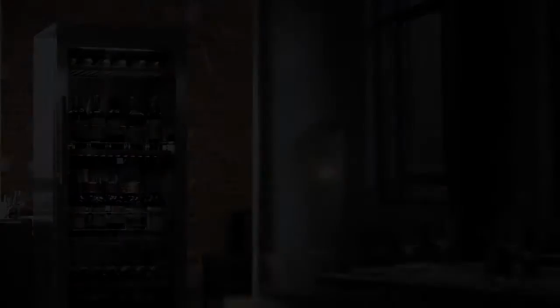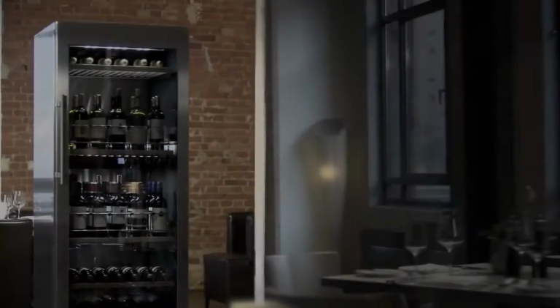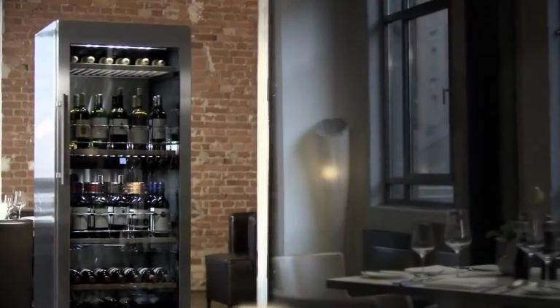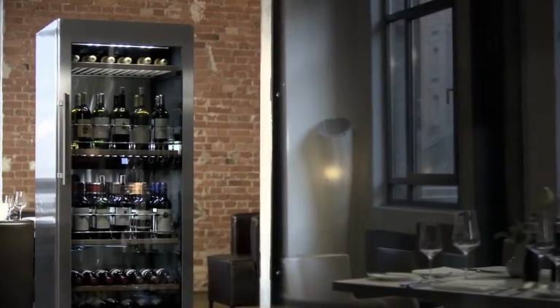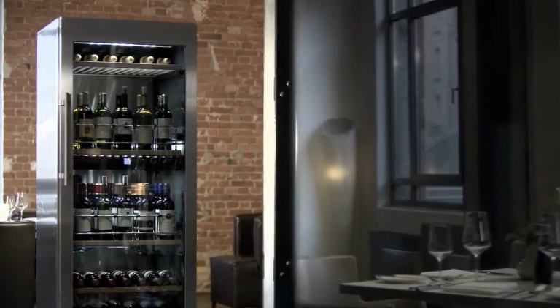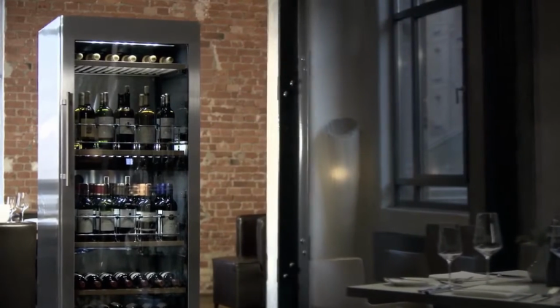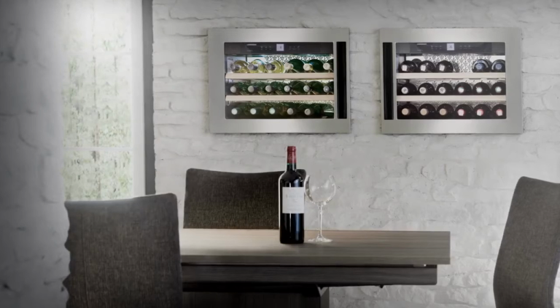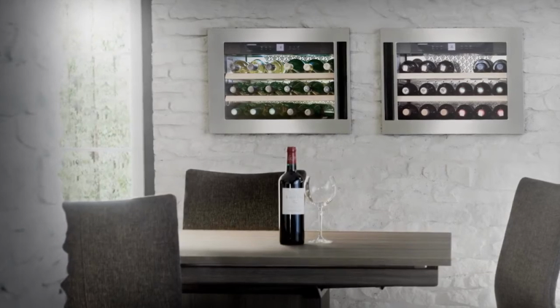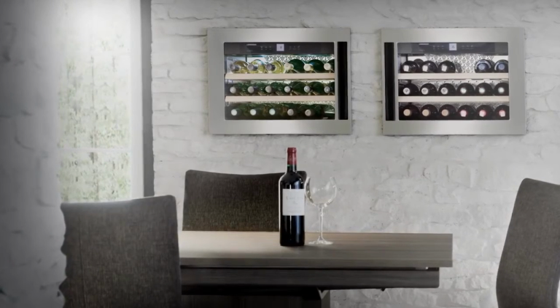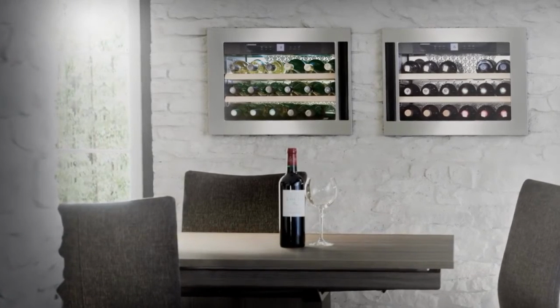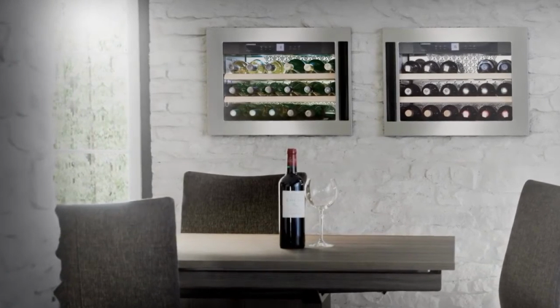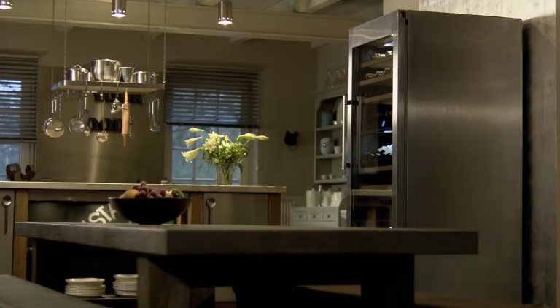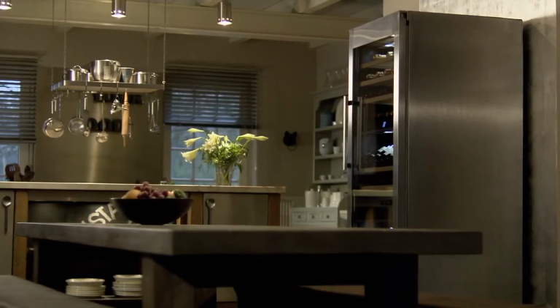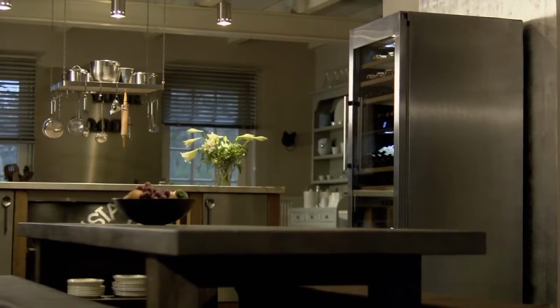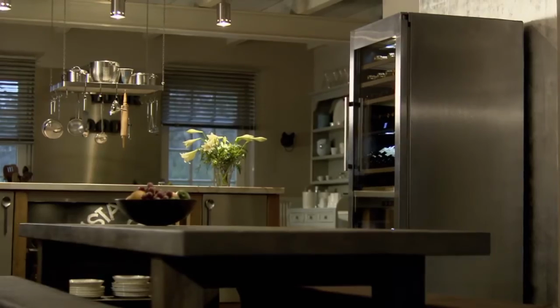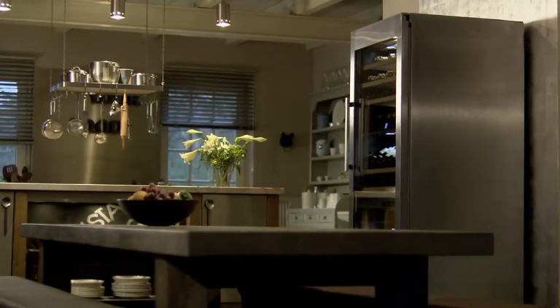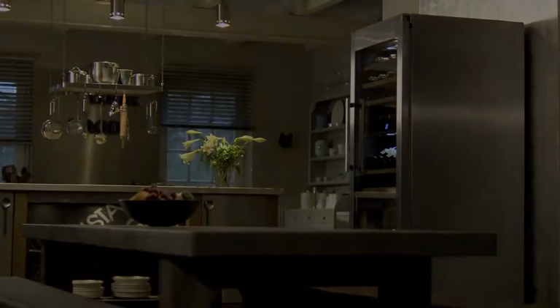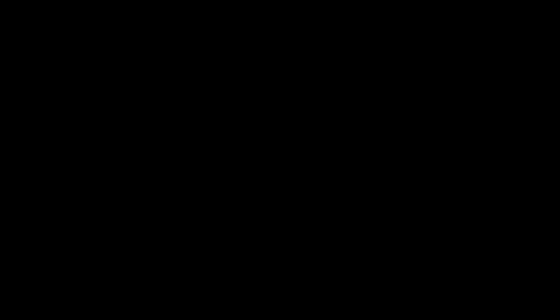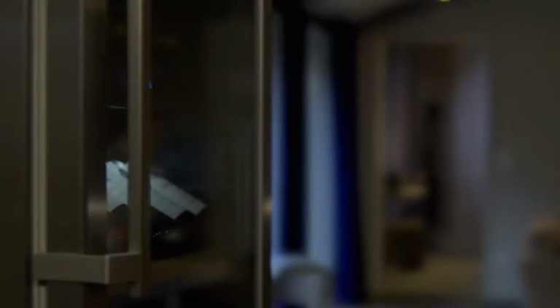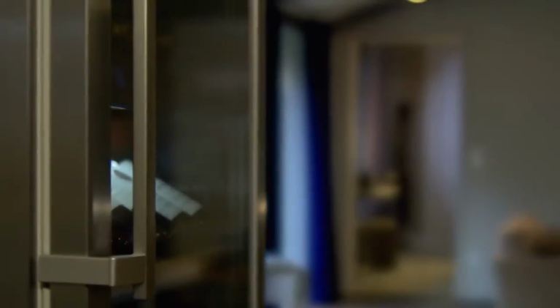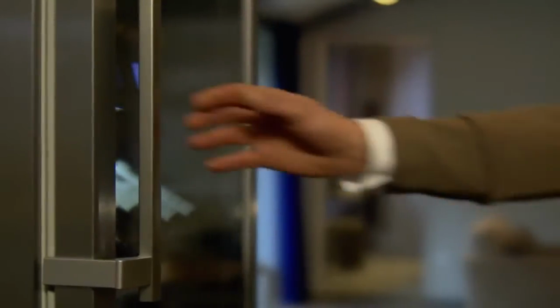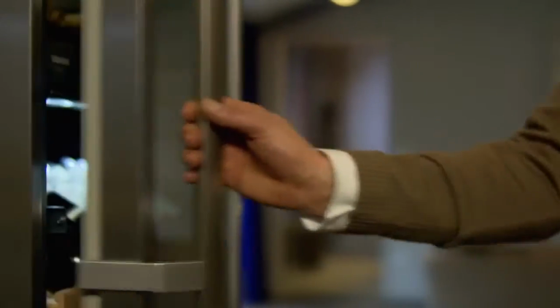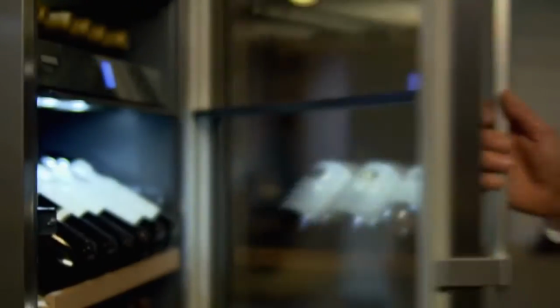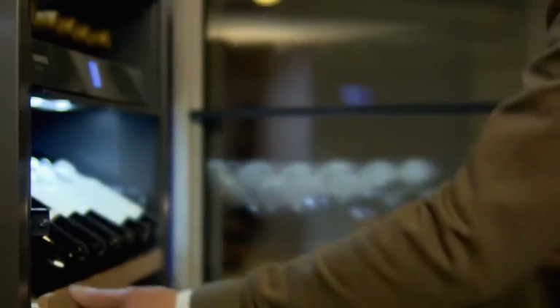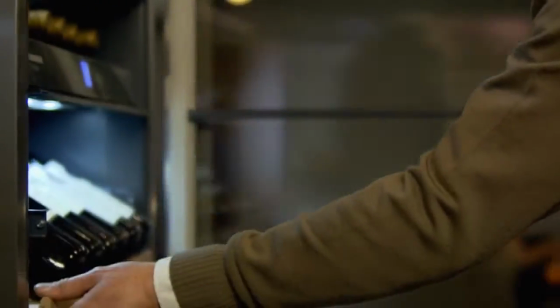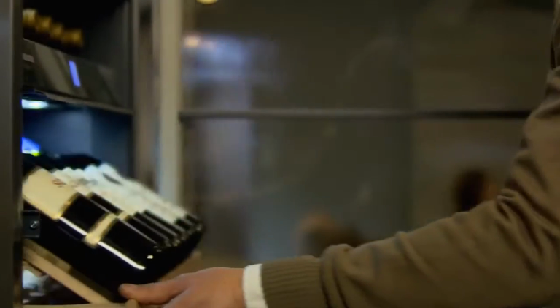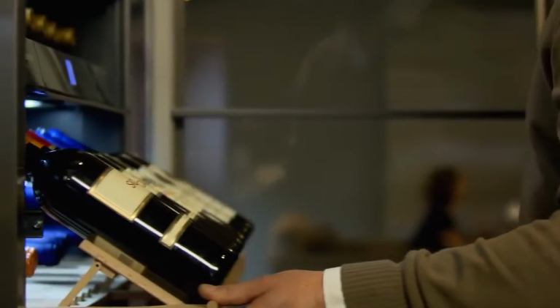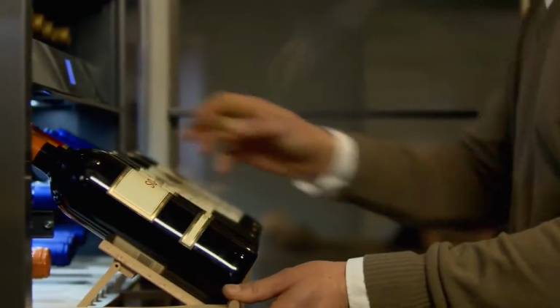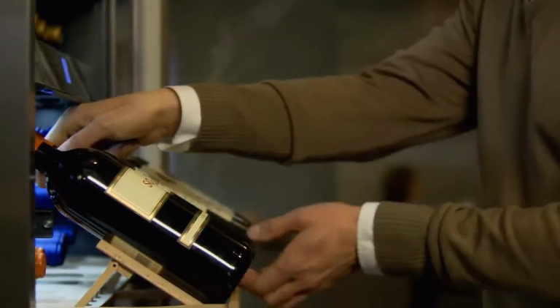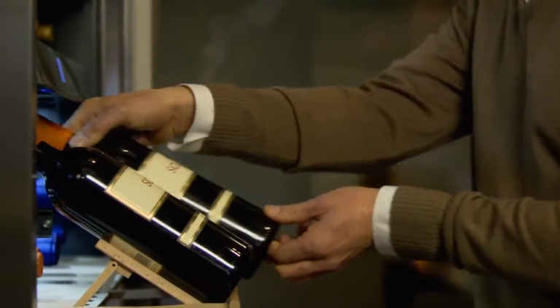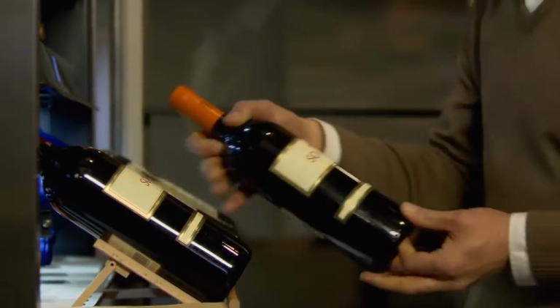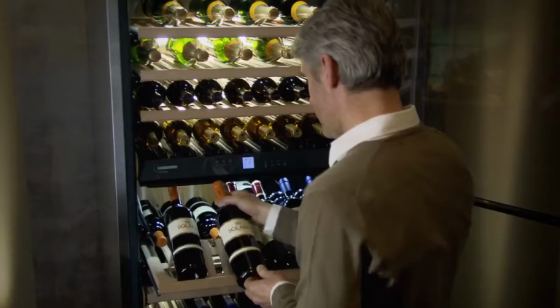Employing the very latest technologies, Liebherr wine cabinets bring perfect storage conditions into the realm of possibility. Even if ambient temperatures fluctuate considerably, Liebherr wine cabinets maintain a constant interior temperature at the level that's been set.